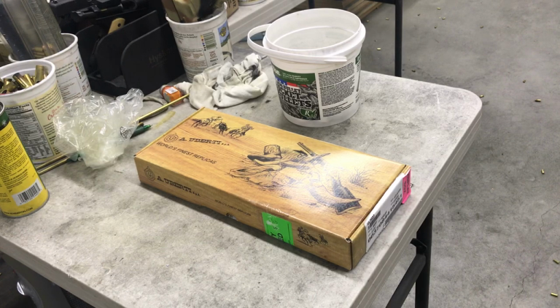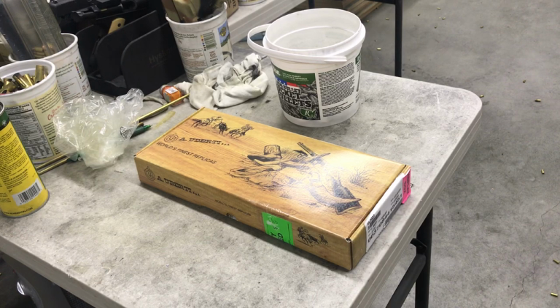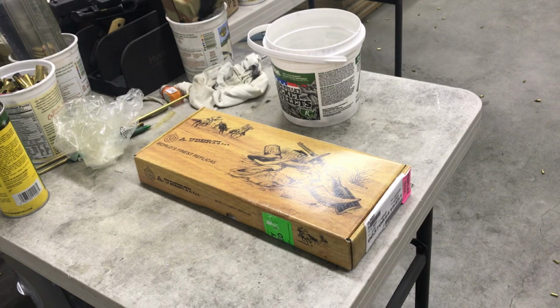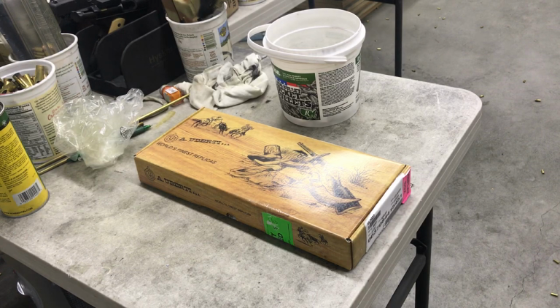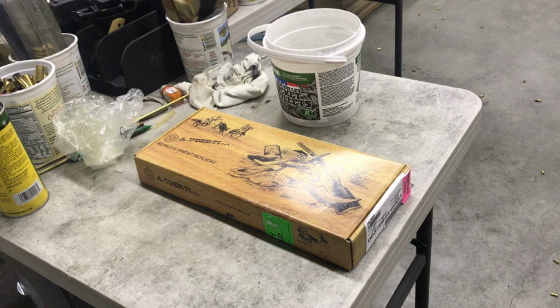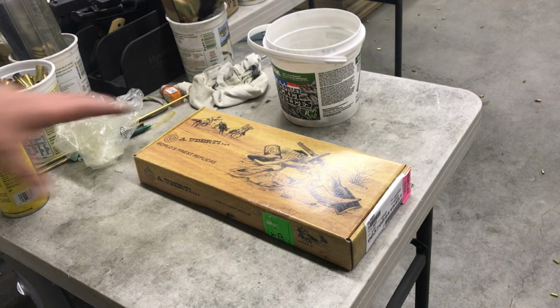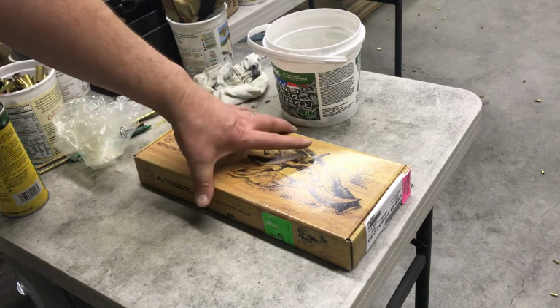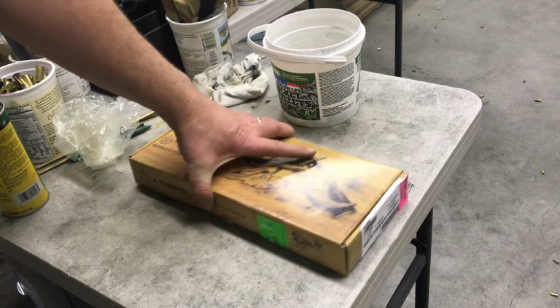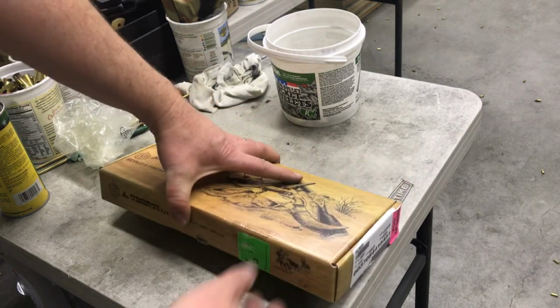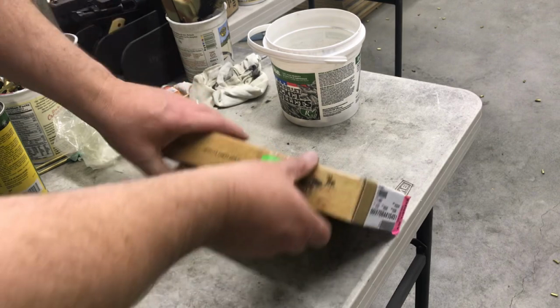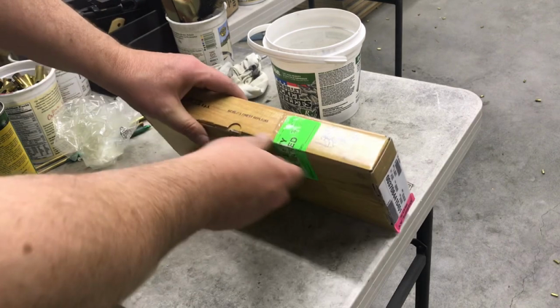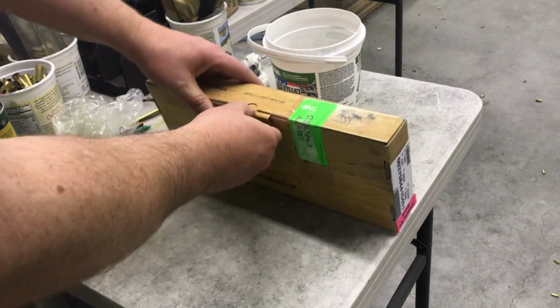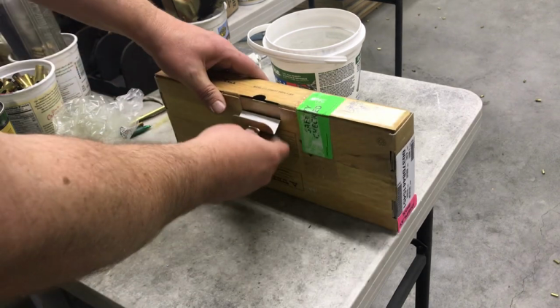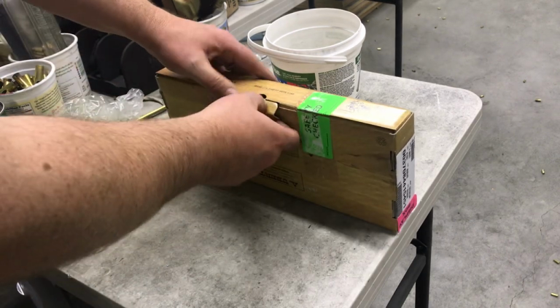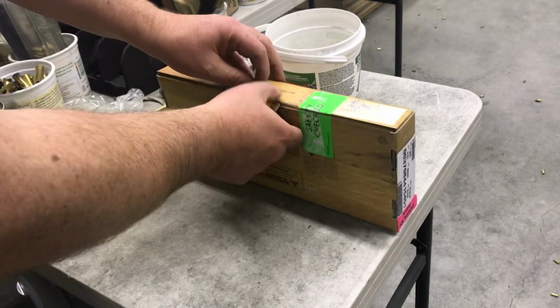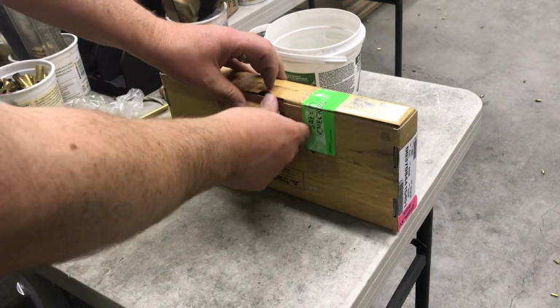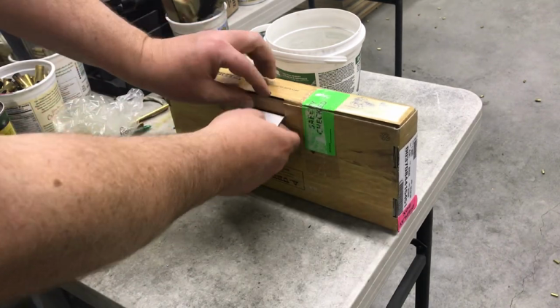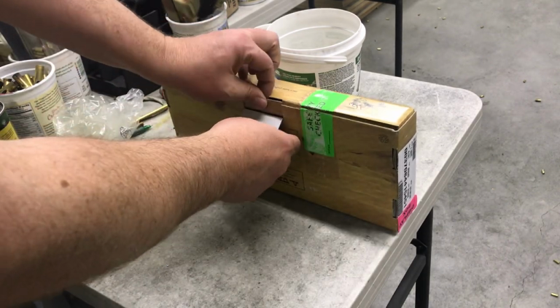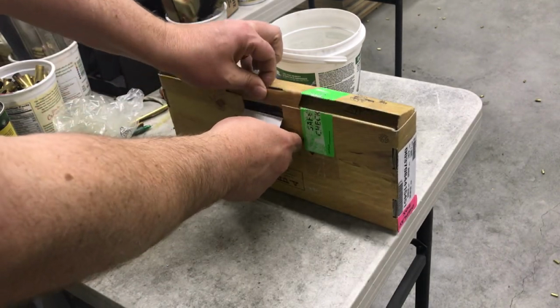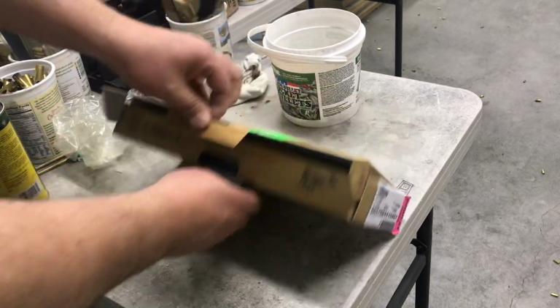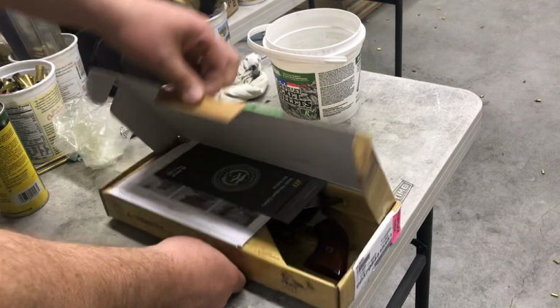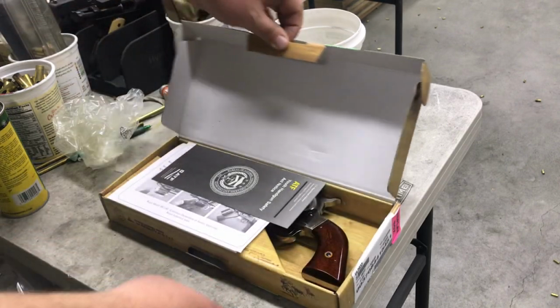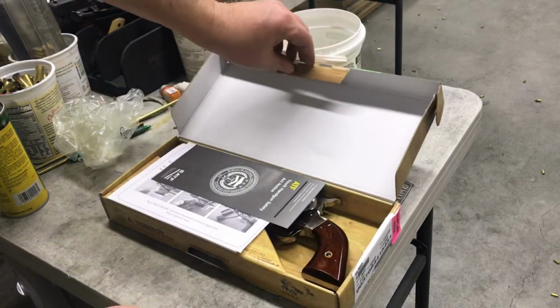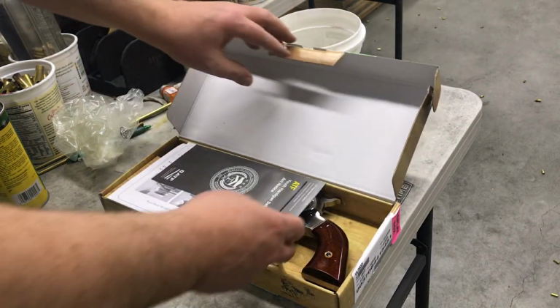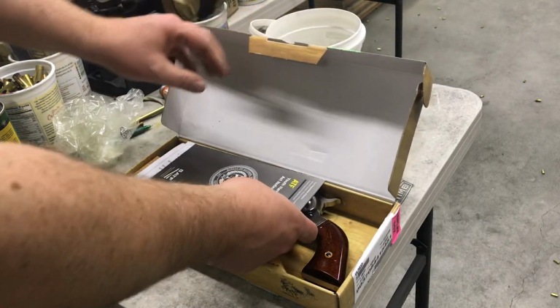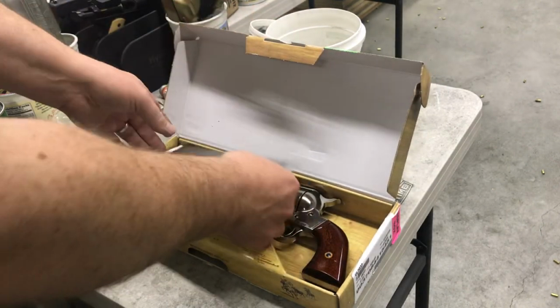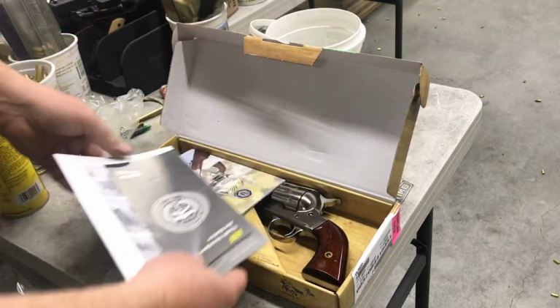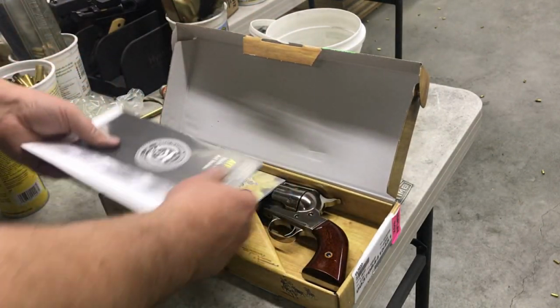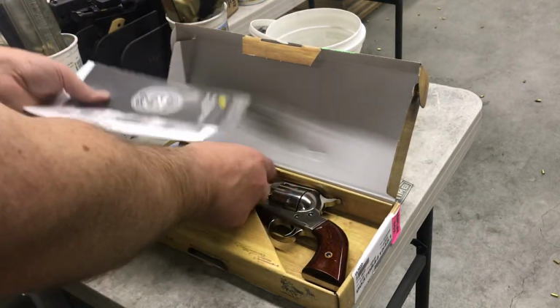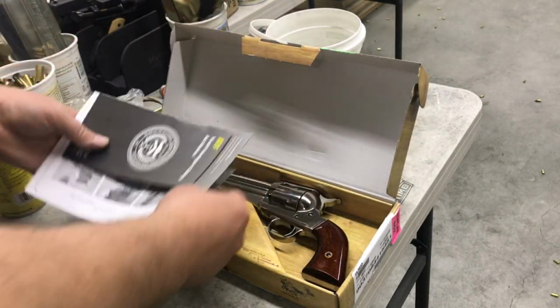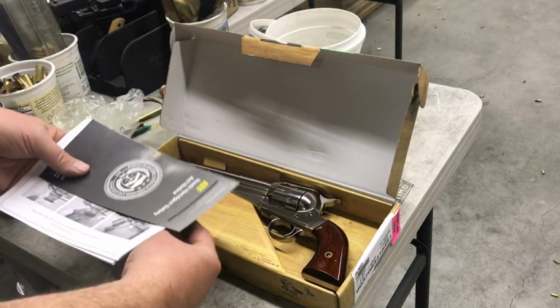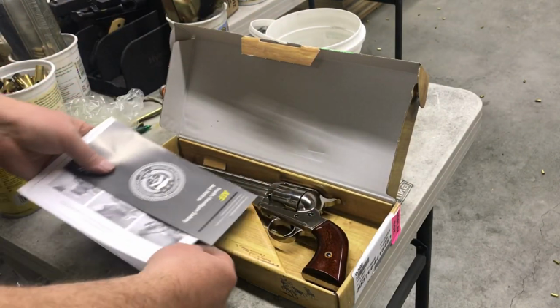Welcome back to my channel. Today we are going to do an unboxing of an Uberti 1875 Outlaw, as it's called.